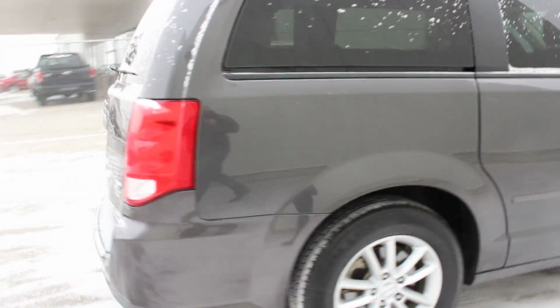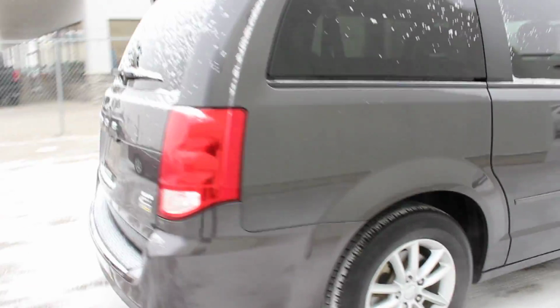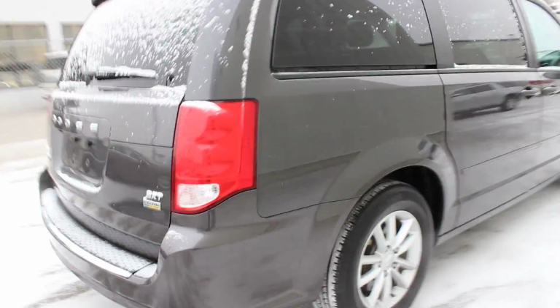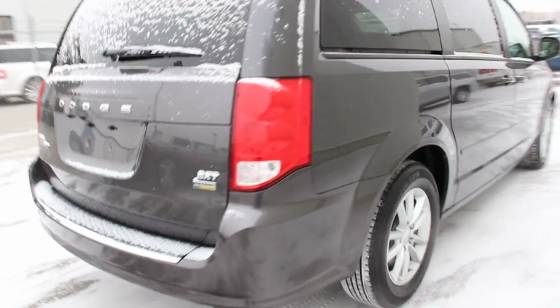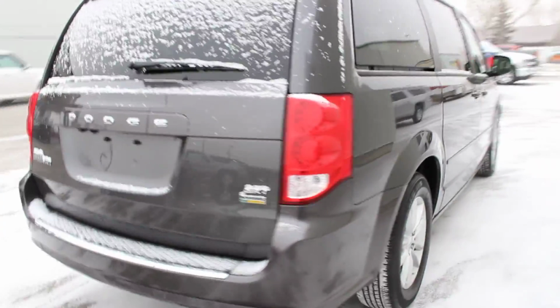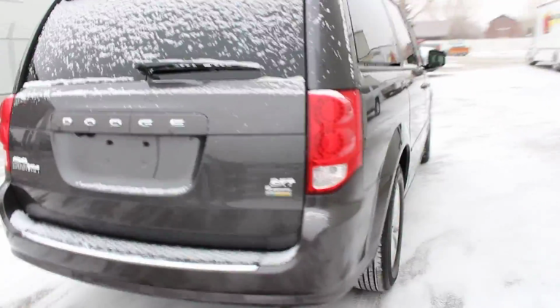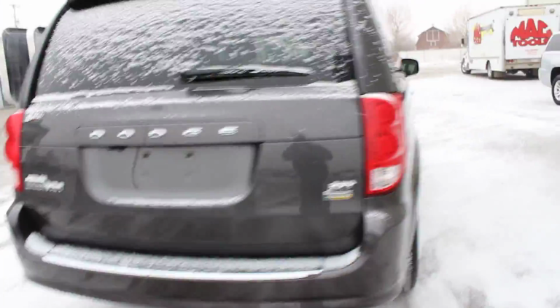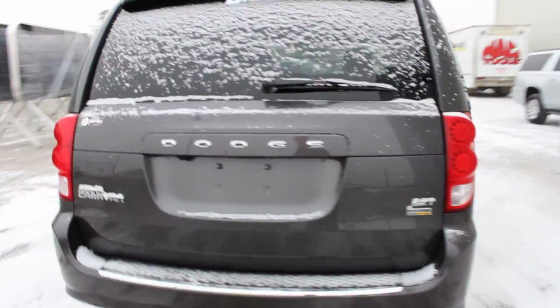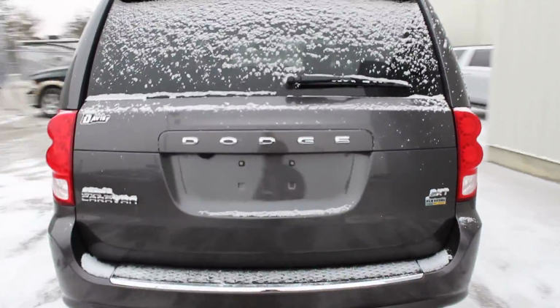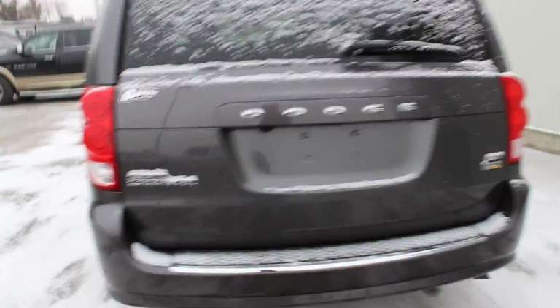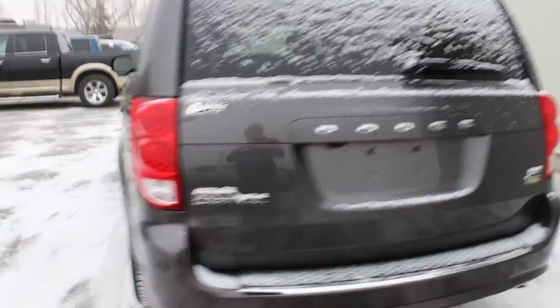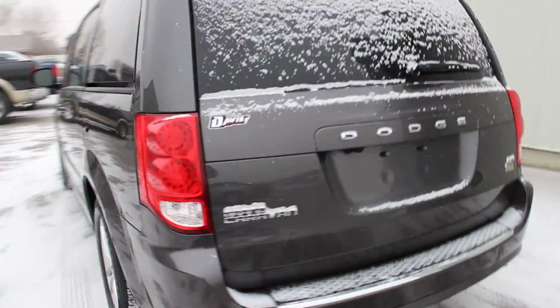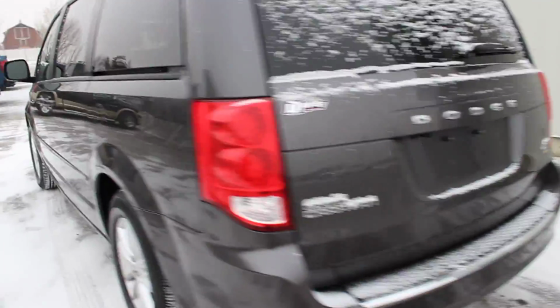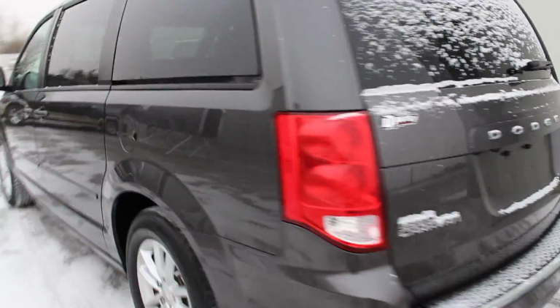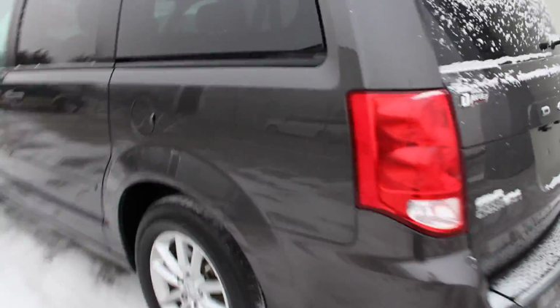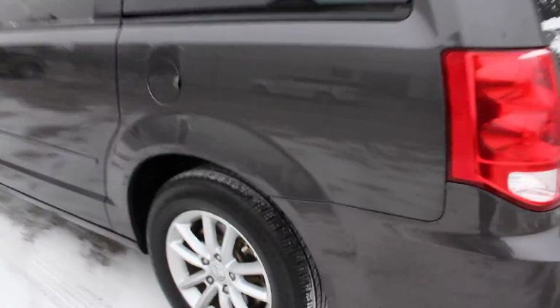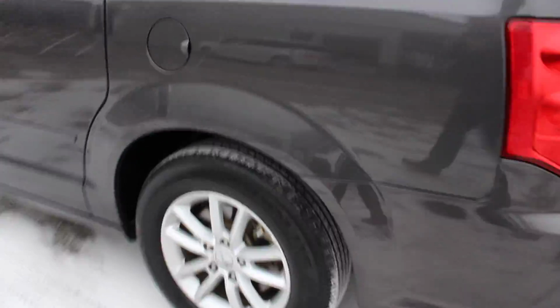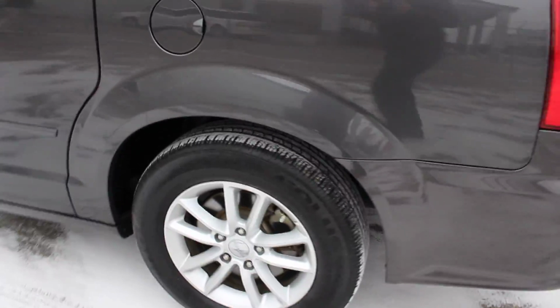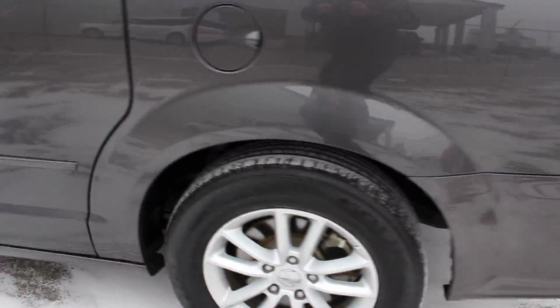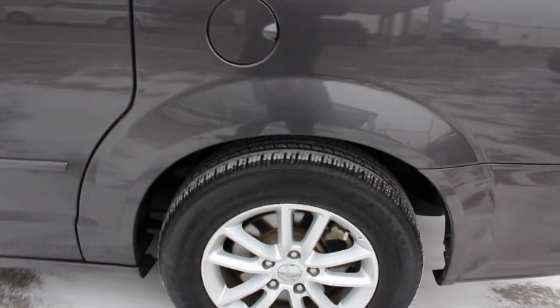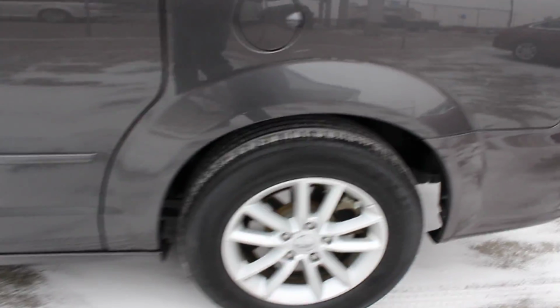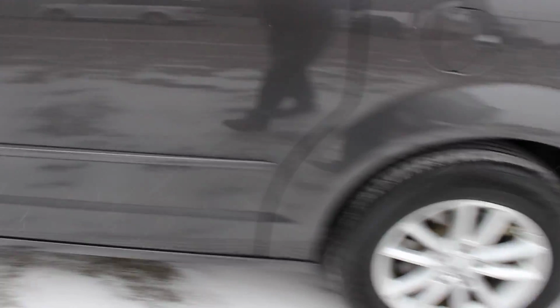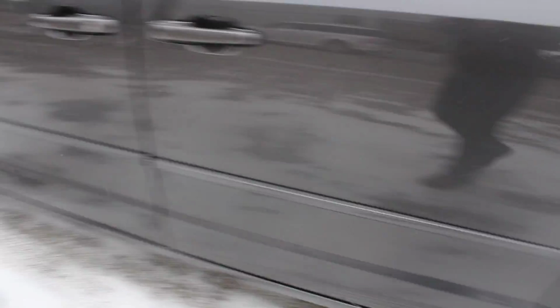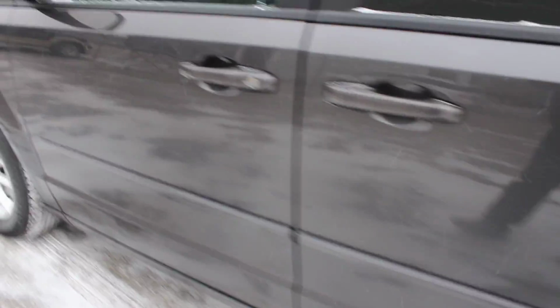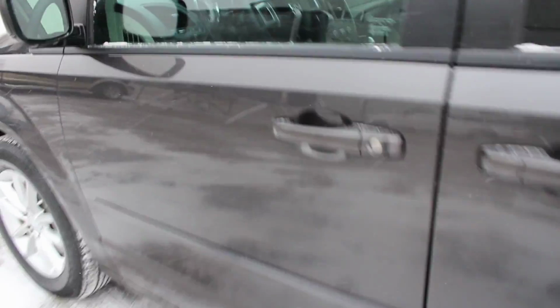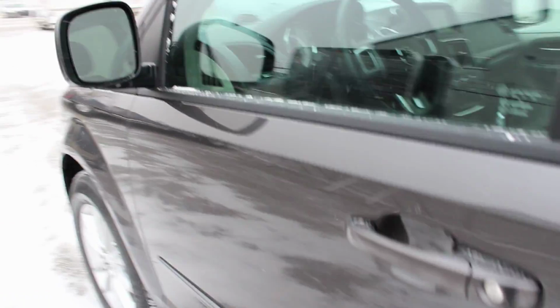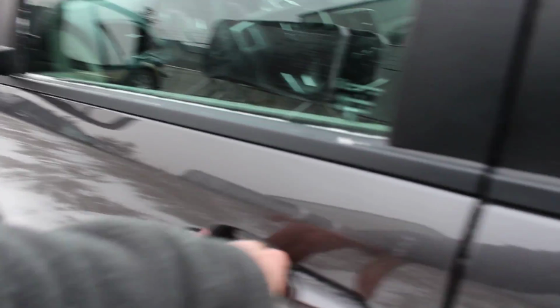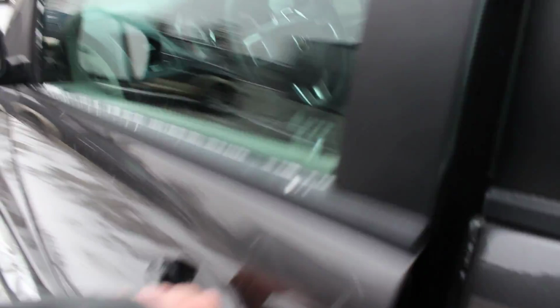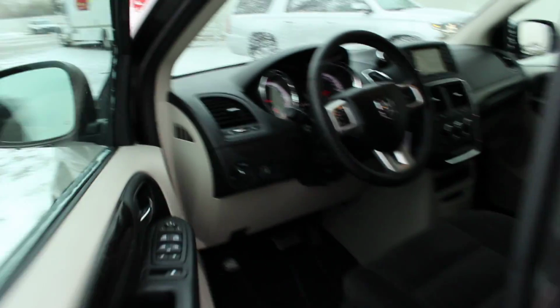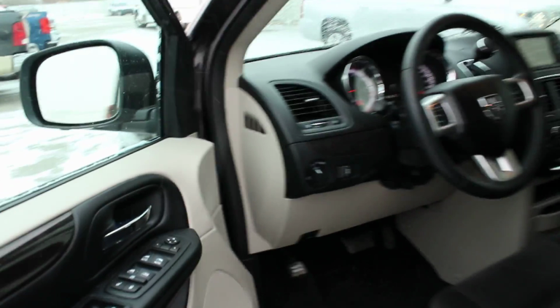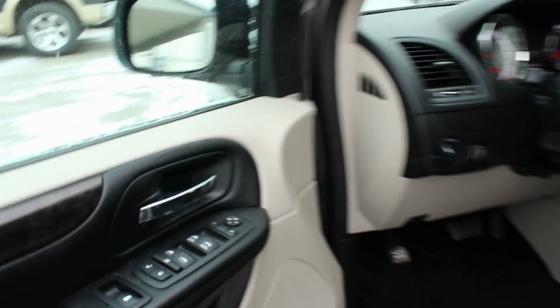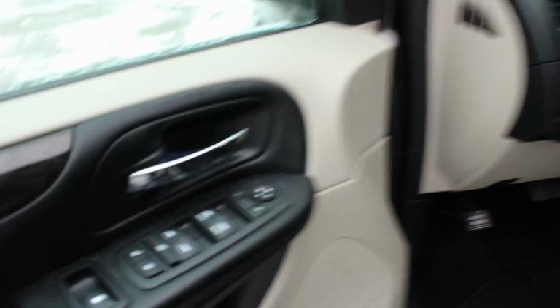Beautiful charcoal exterior. Nice 17-inch rims. Let's take a look inside.